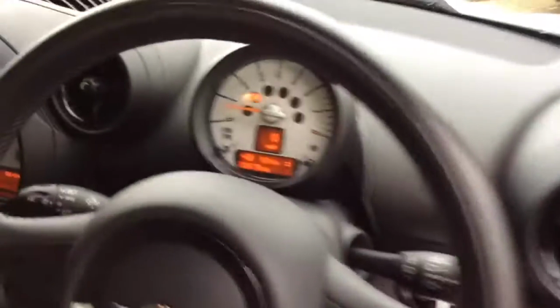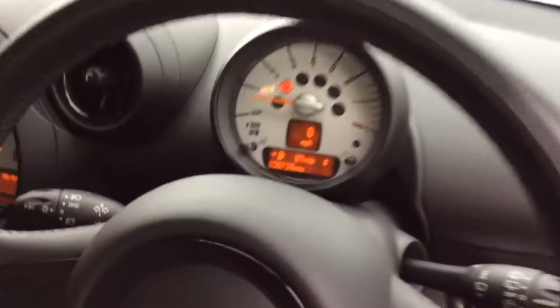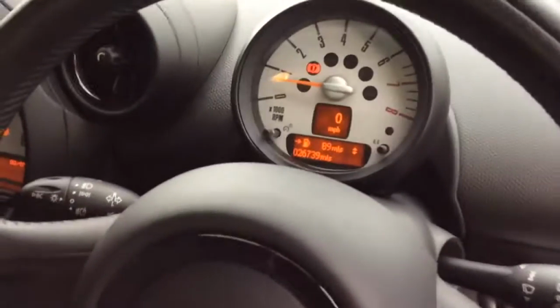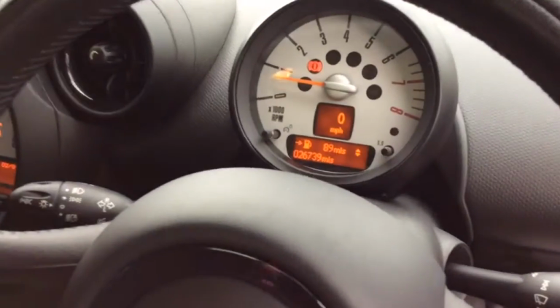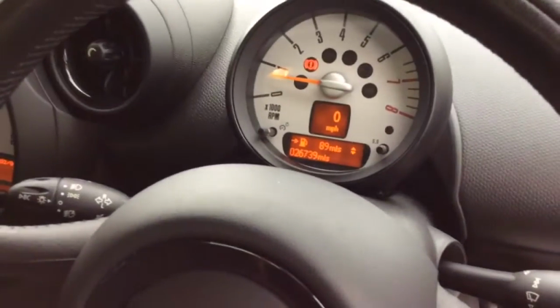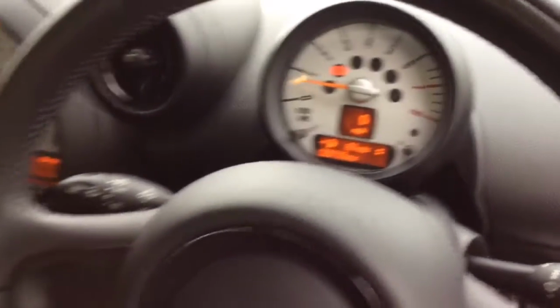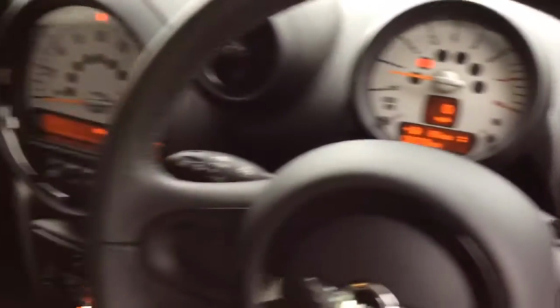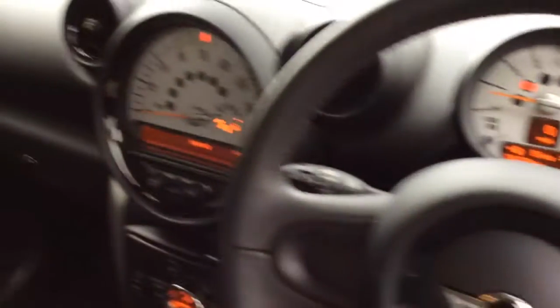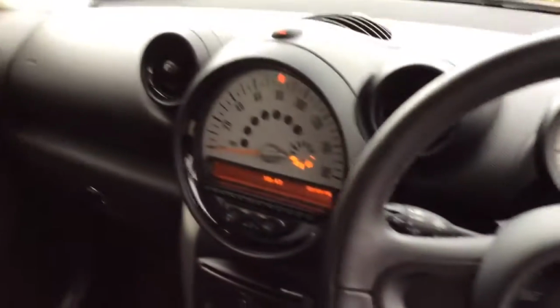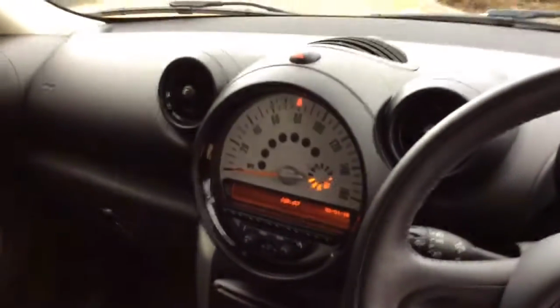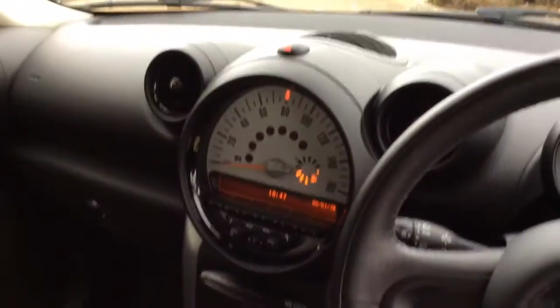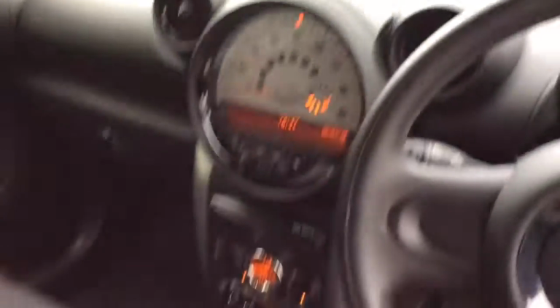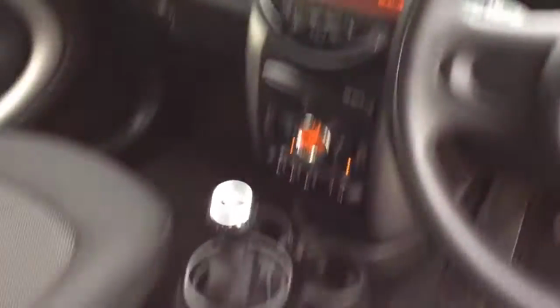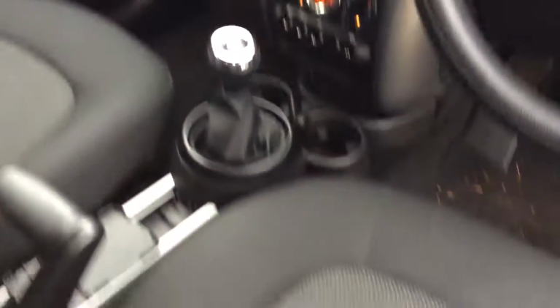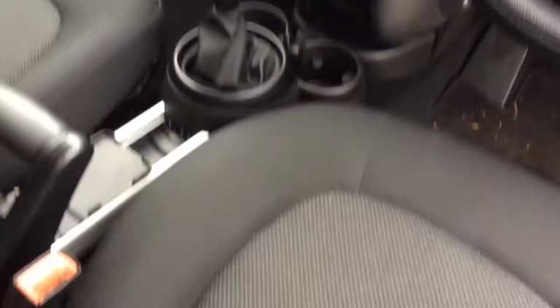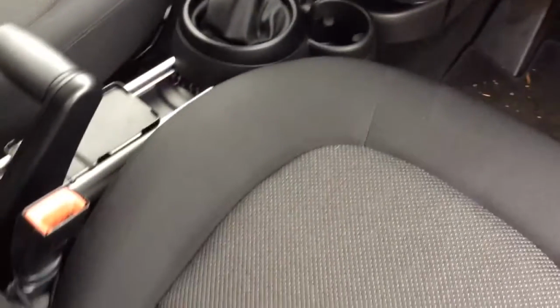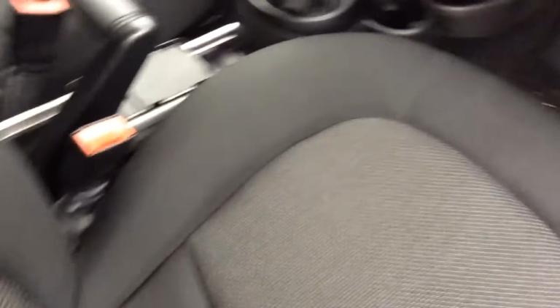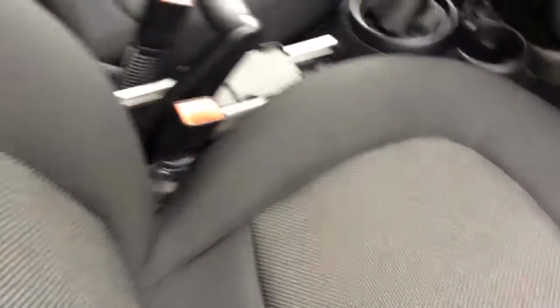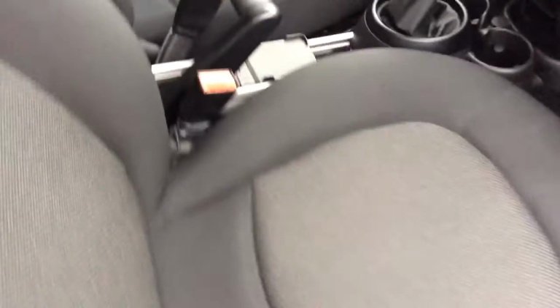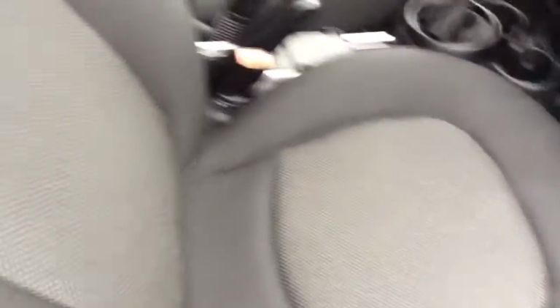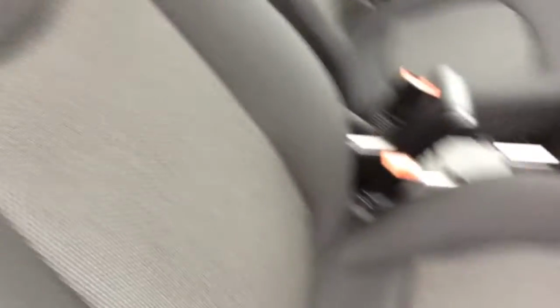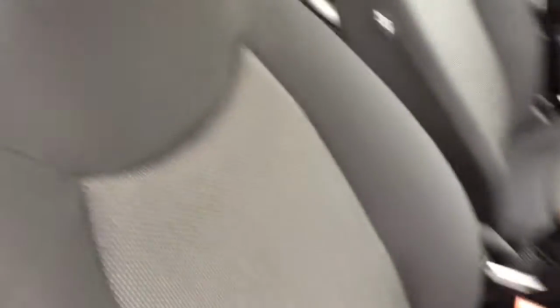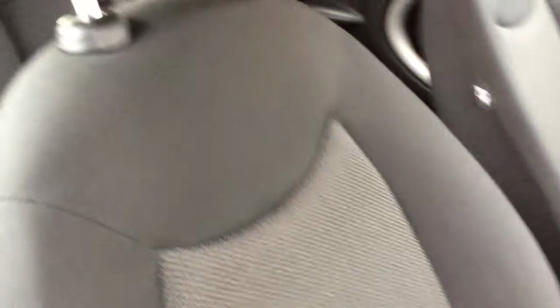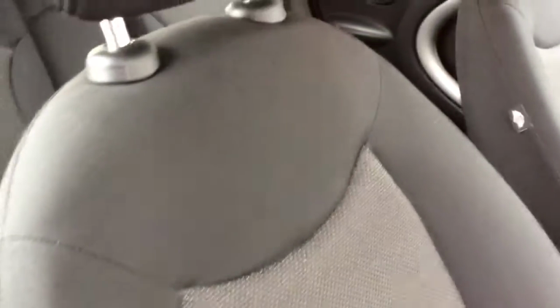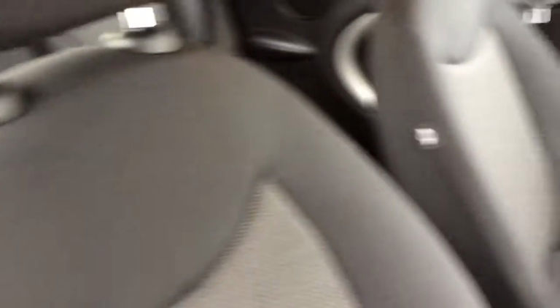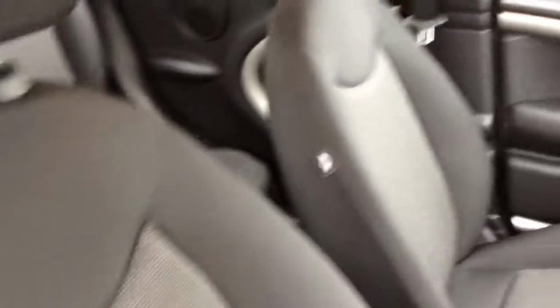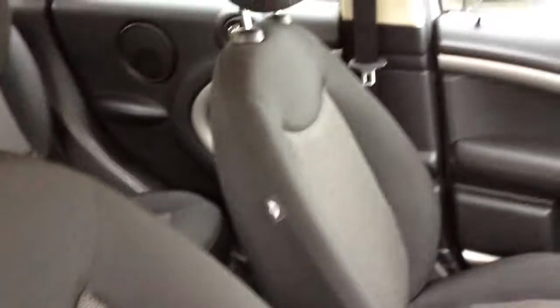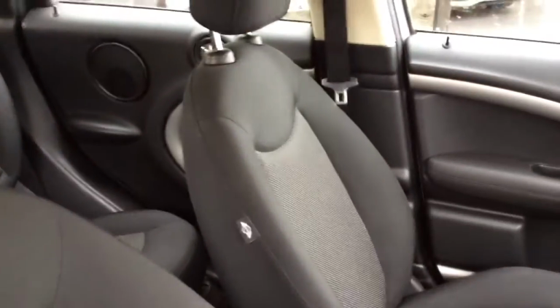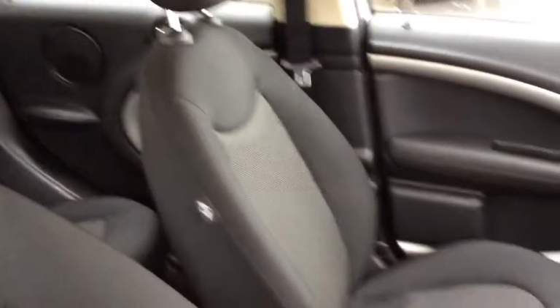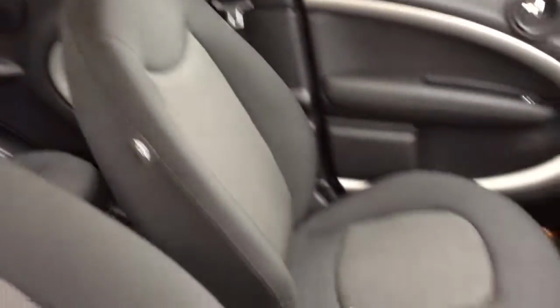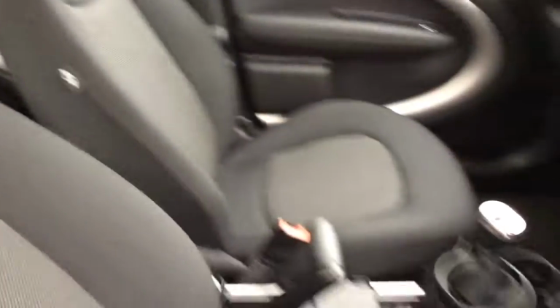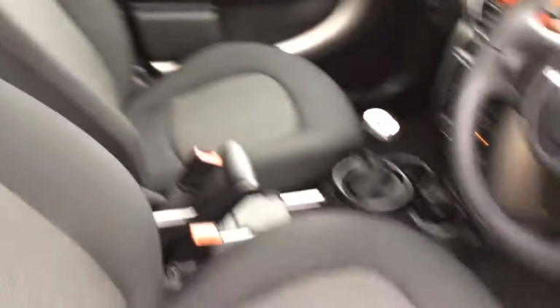The mileage is 26,700 miles — you can see that. All your gauges are in there. Air conditioning and start-stop technology. A really nice looking car.